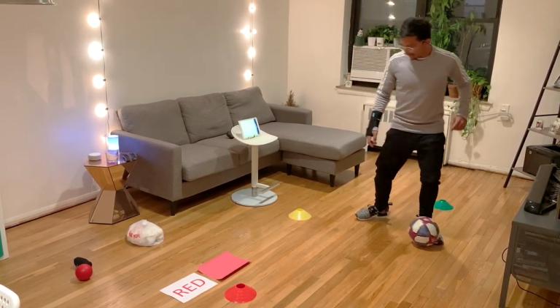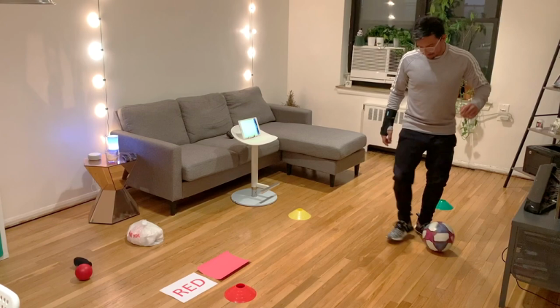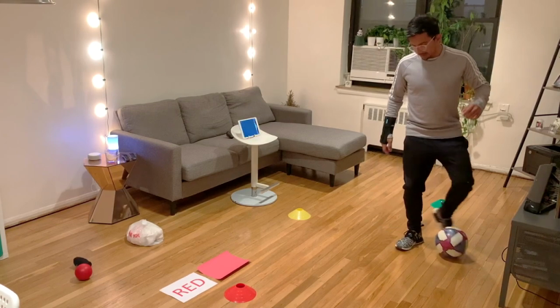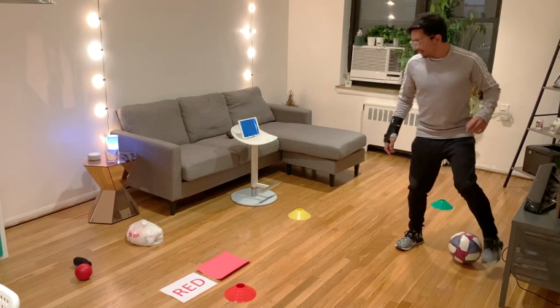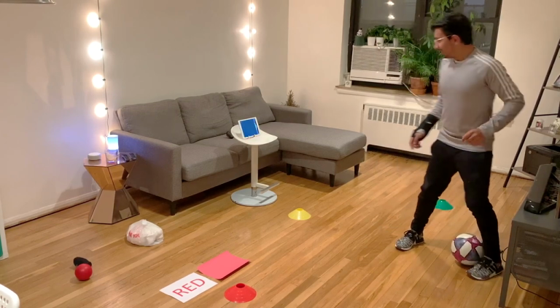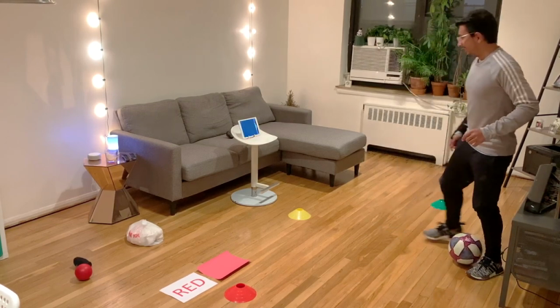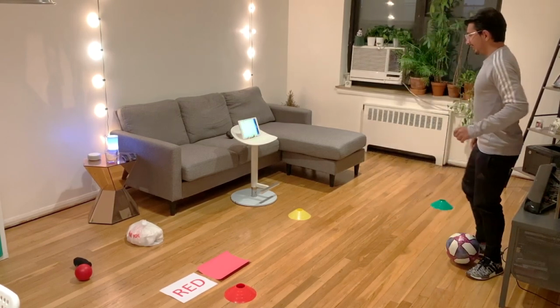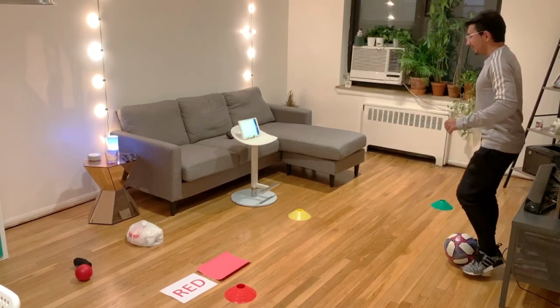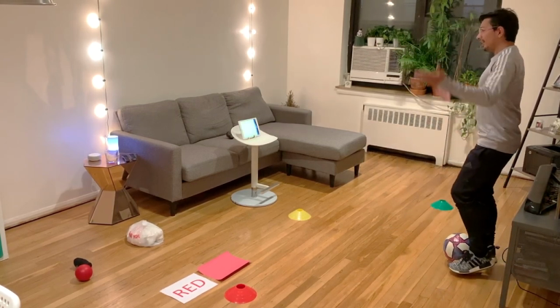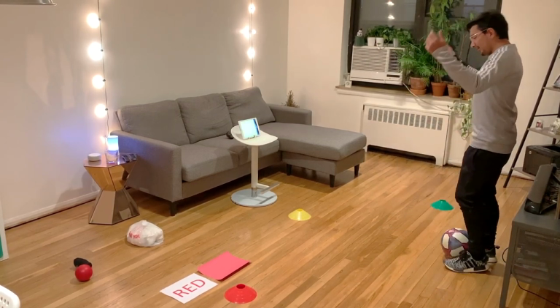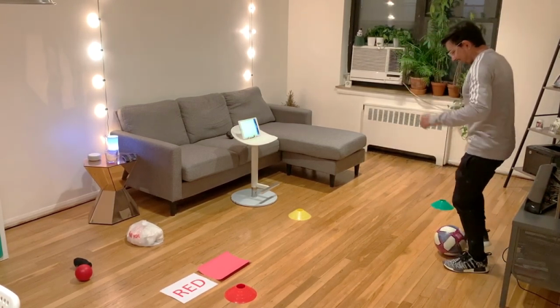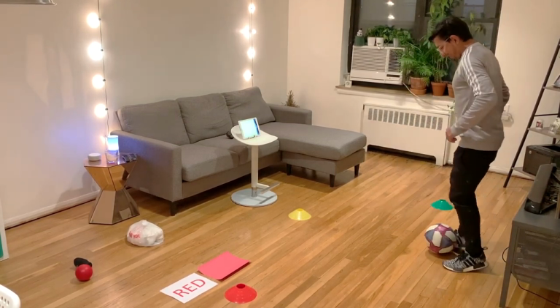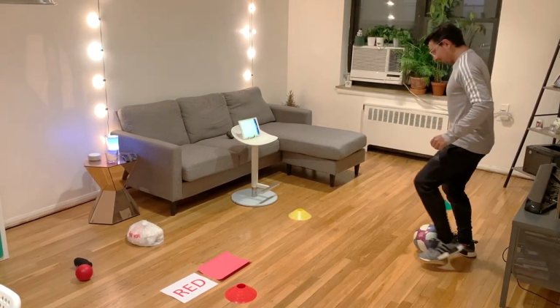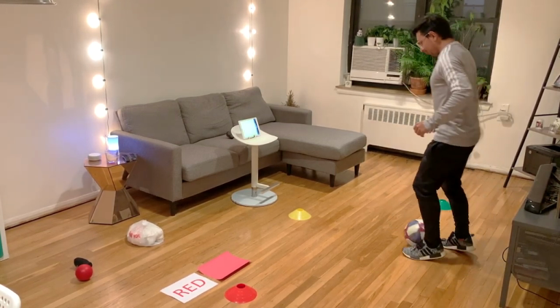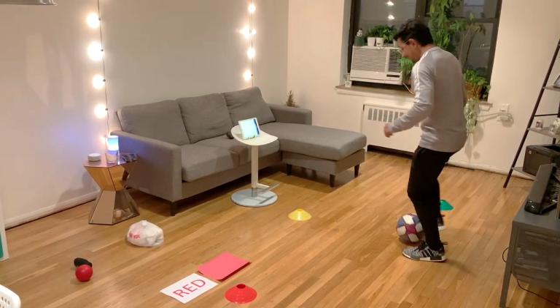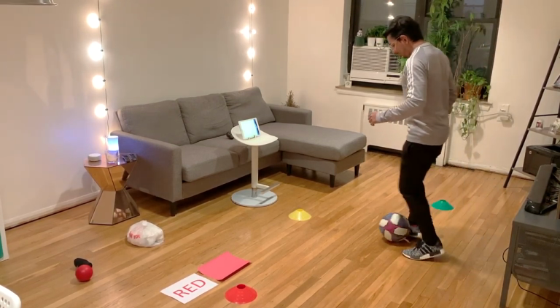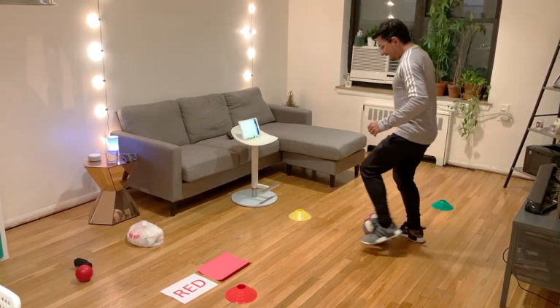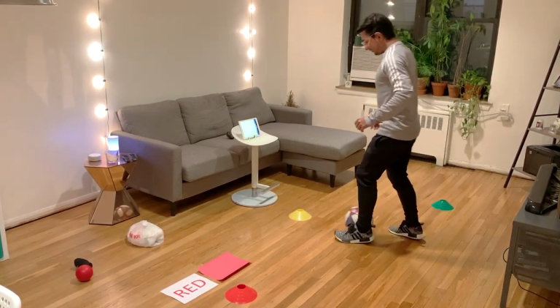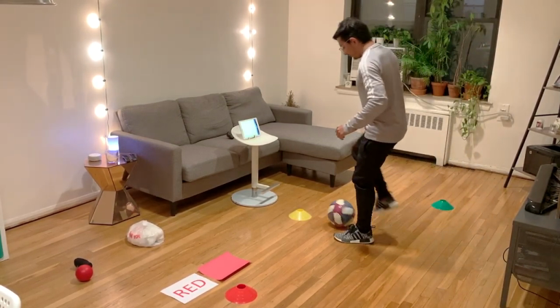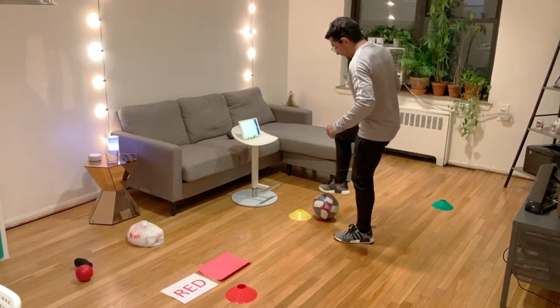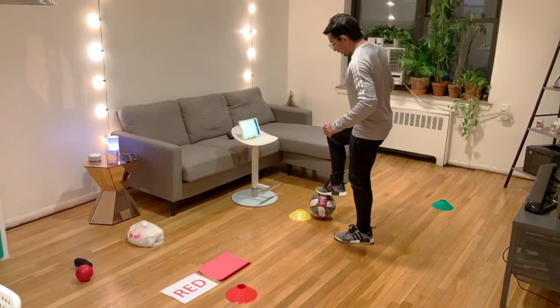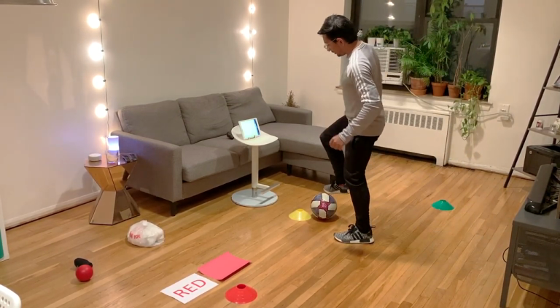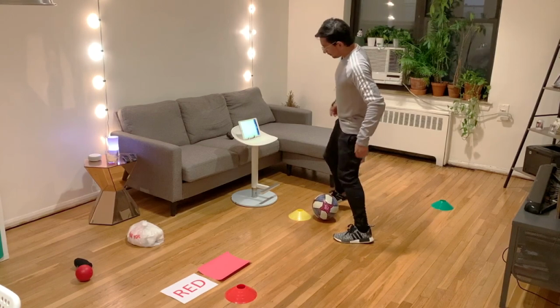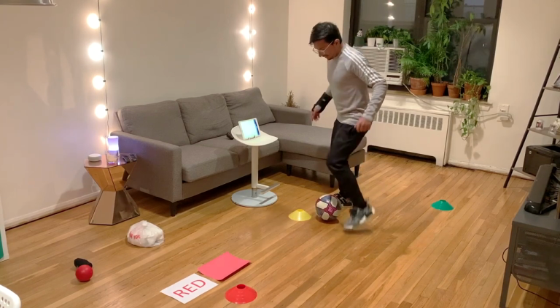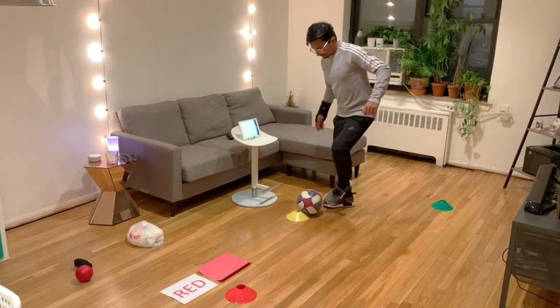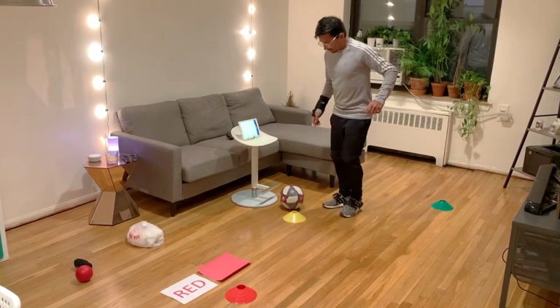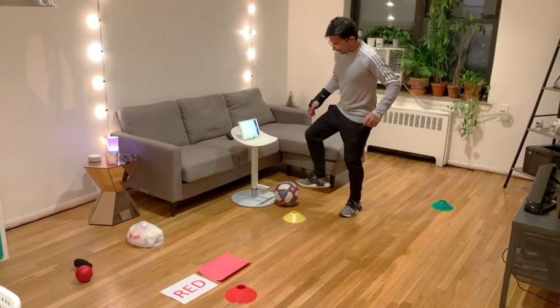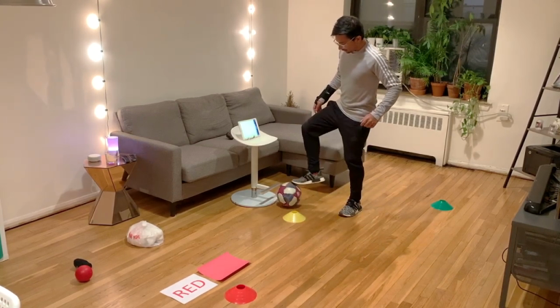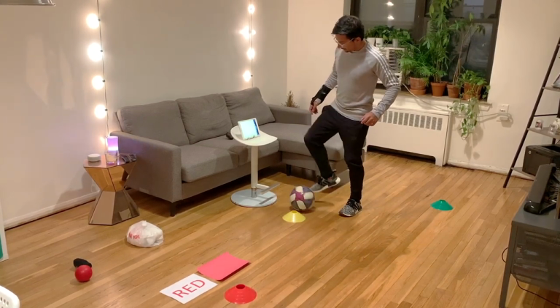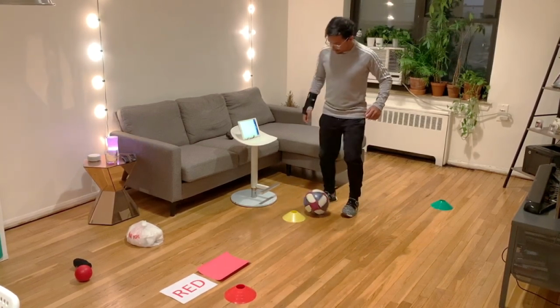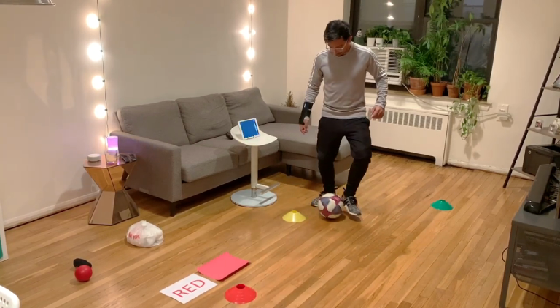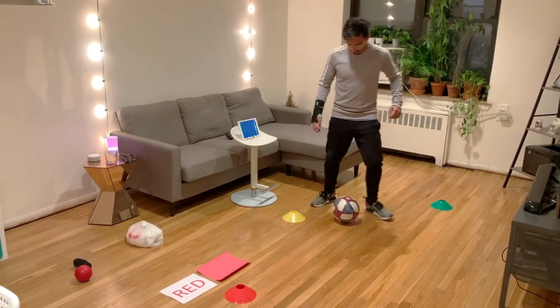What happened to red? Yellow — go all the way to yellow, inside of the foot, trap it, outside of the foot — whoa, got away from you there.